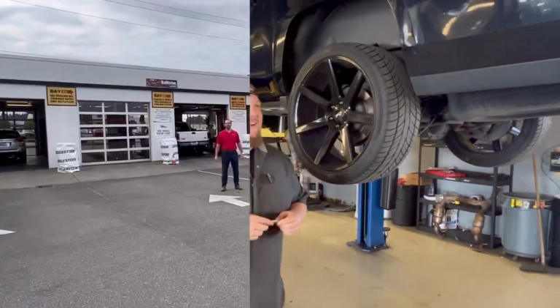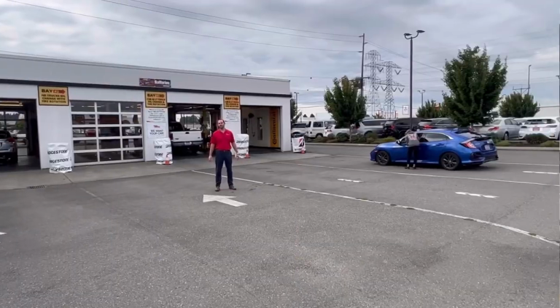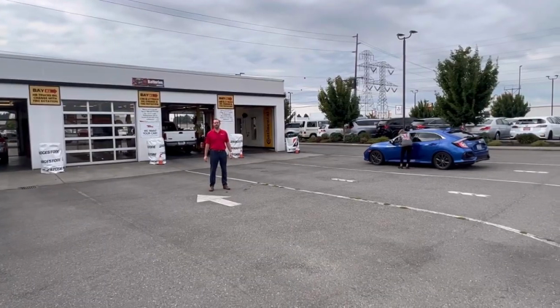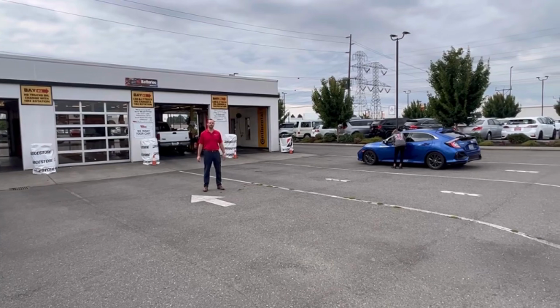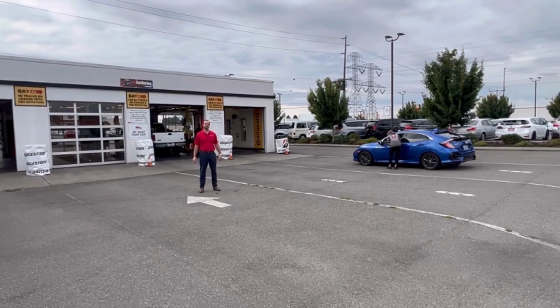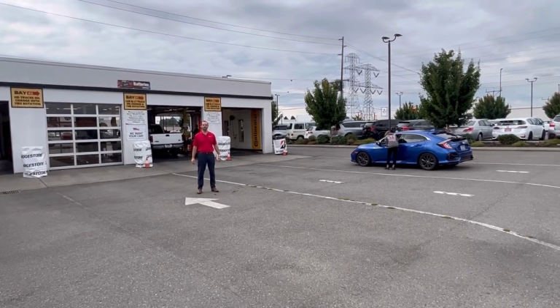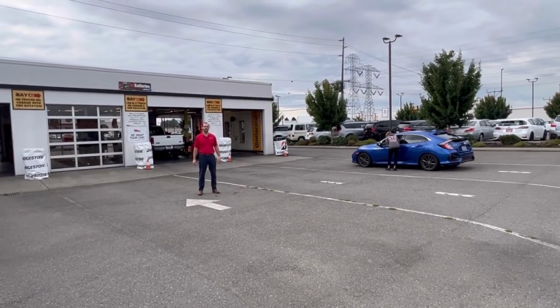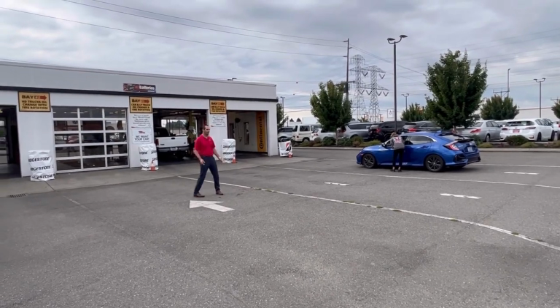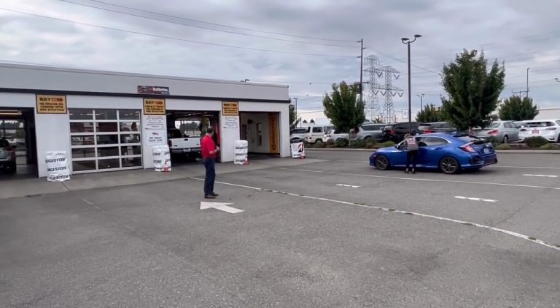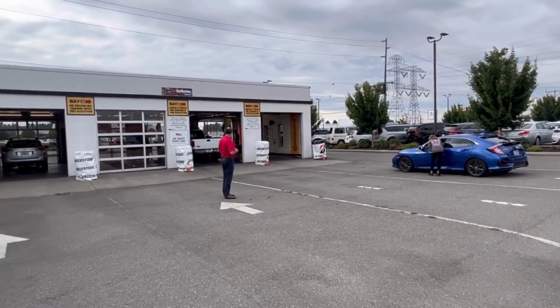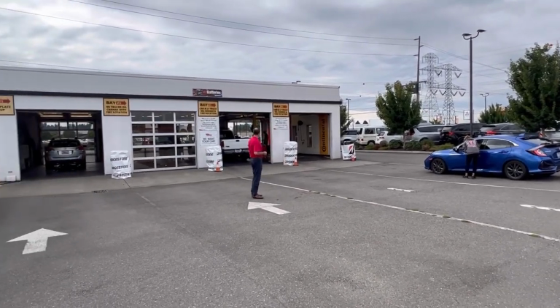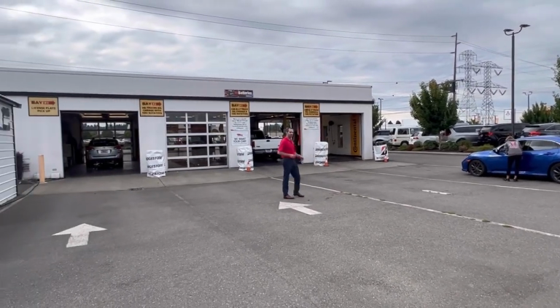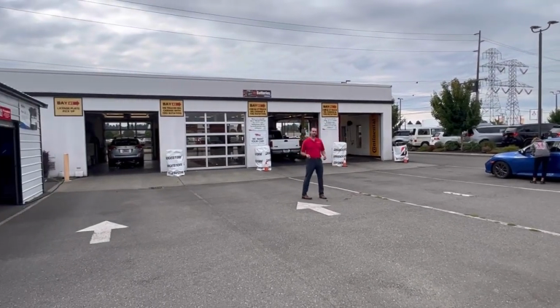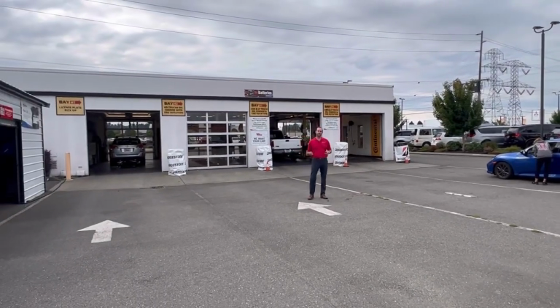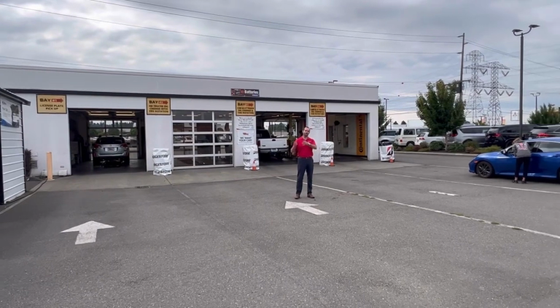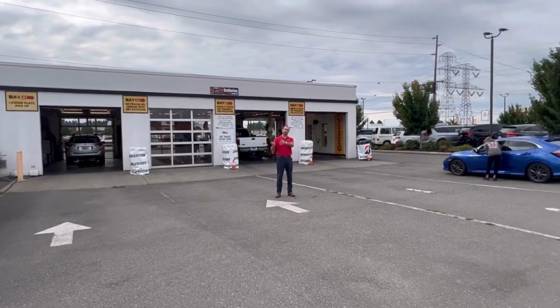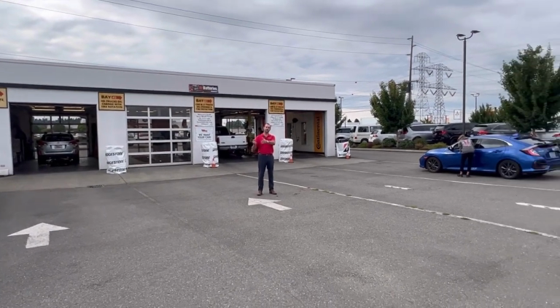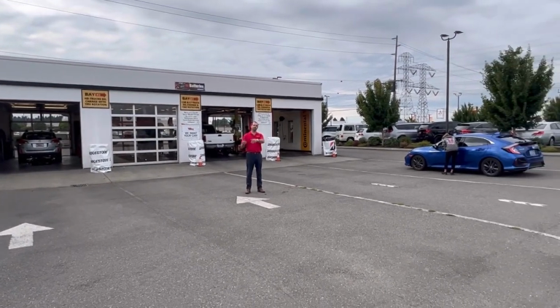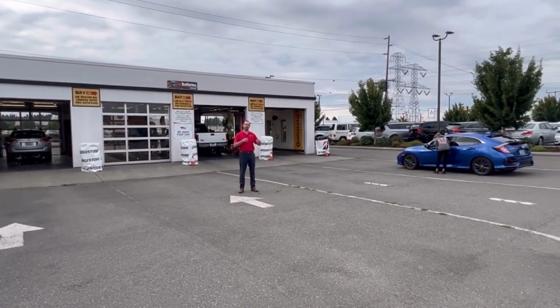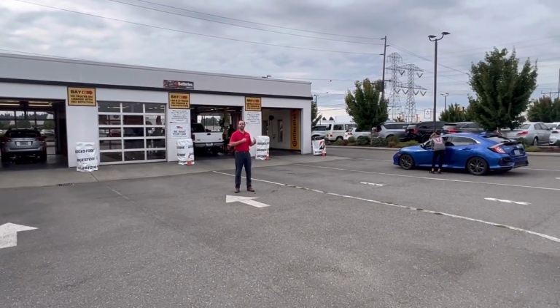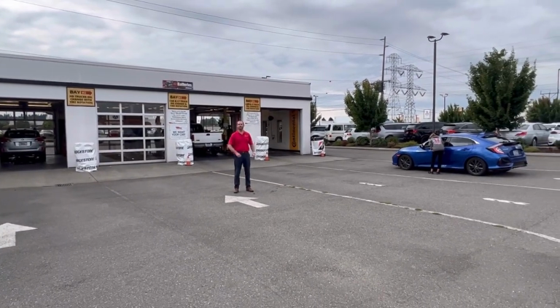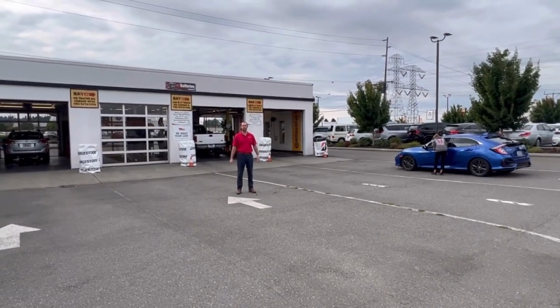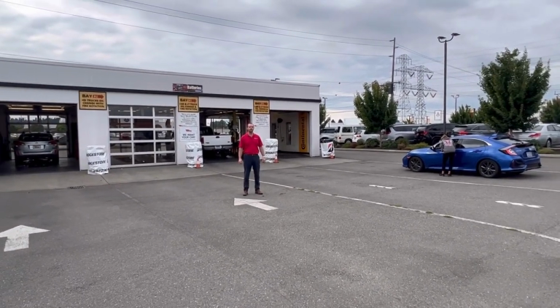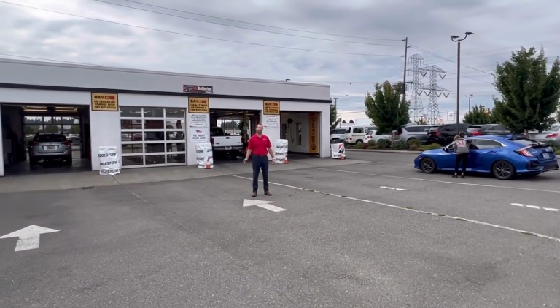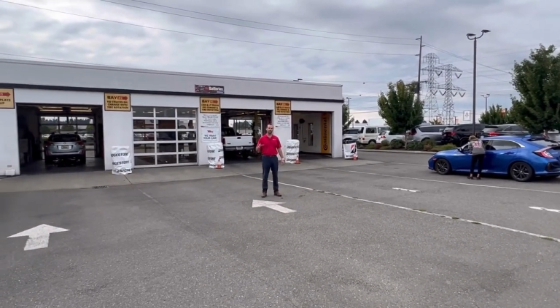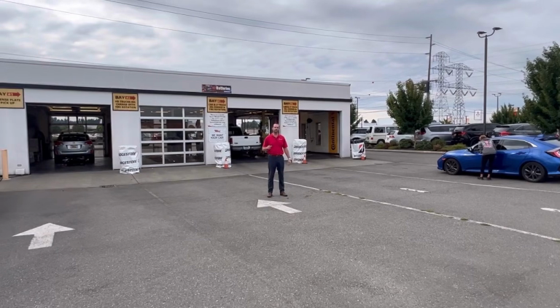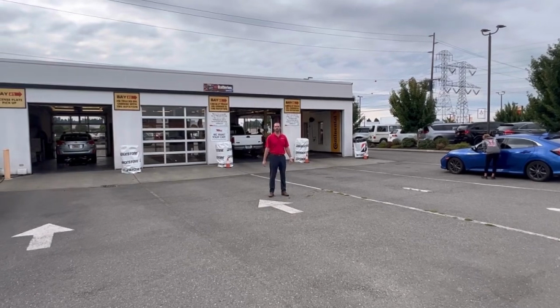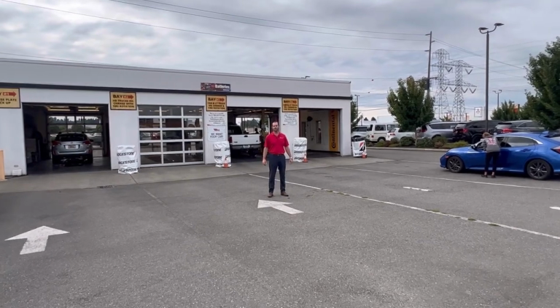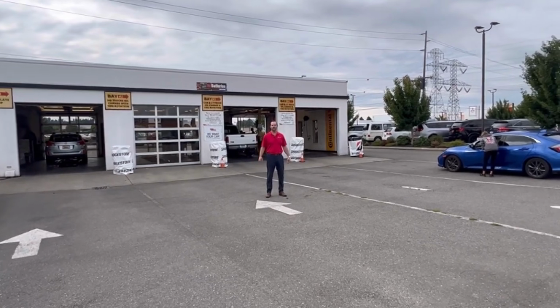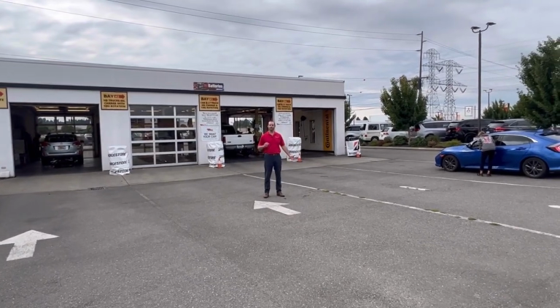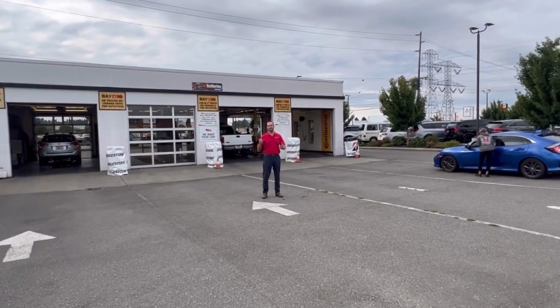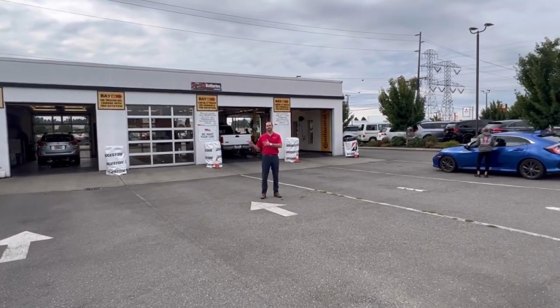We're at the next stop of the used vehicle process. We're over here at our quick lube center. This is where the vehicles go after we do the inspection. They come over here, do the oil change on all of them, check all the fluids, make sure the fluids are well, and then they take it to the next step.